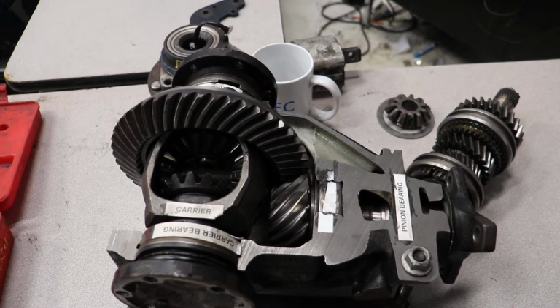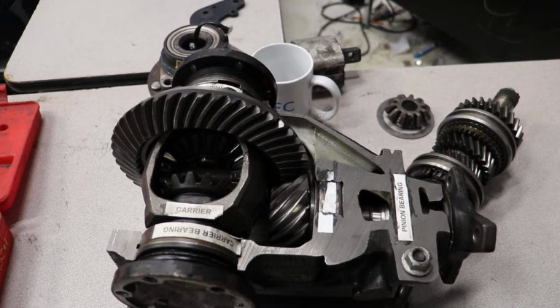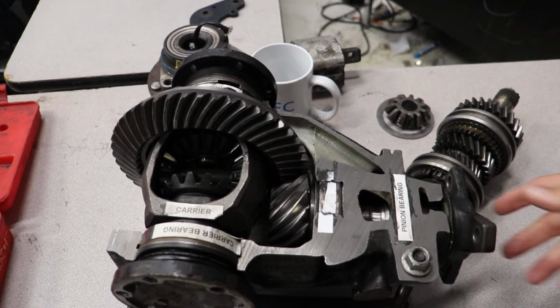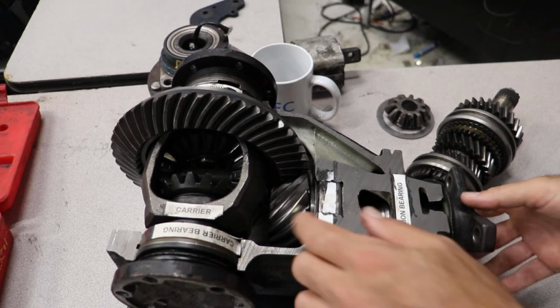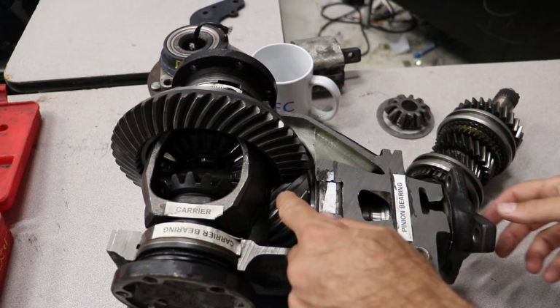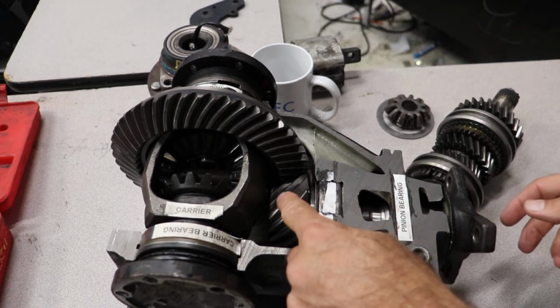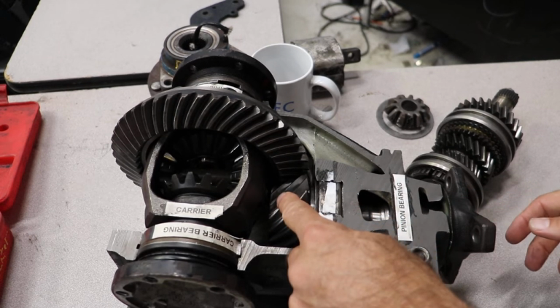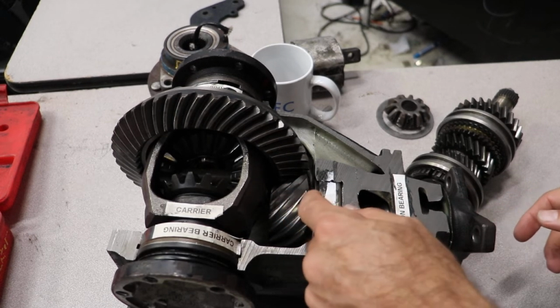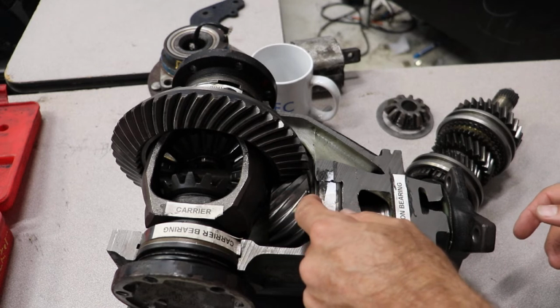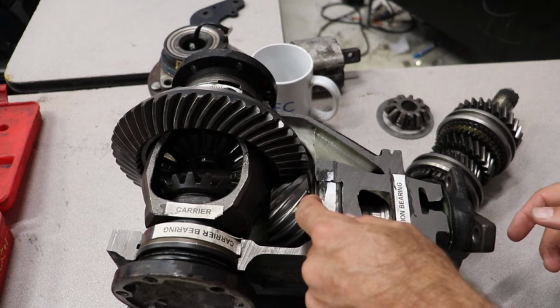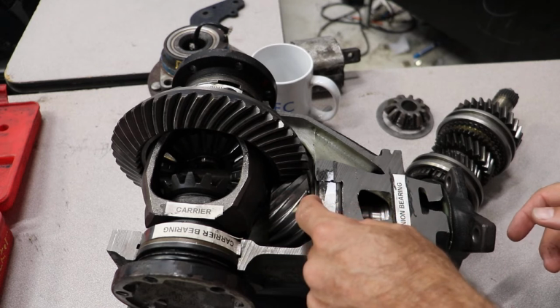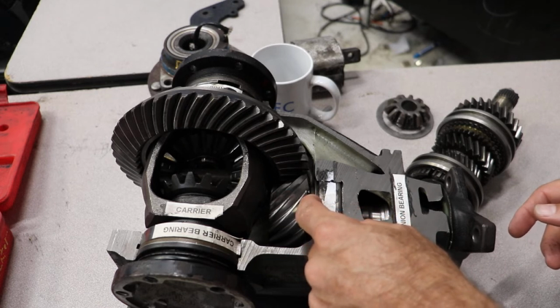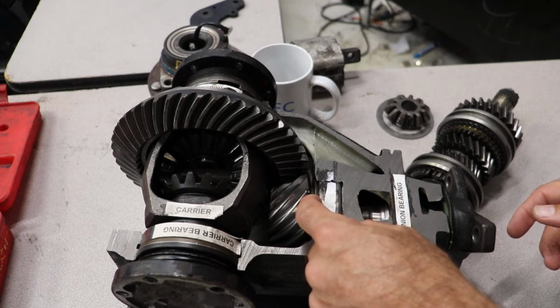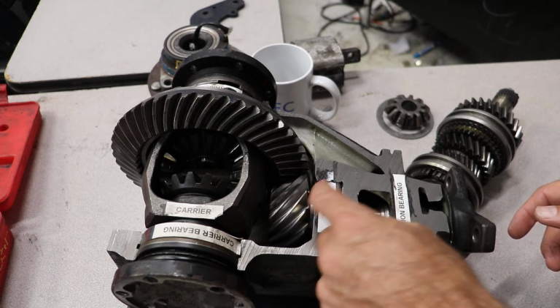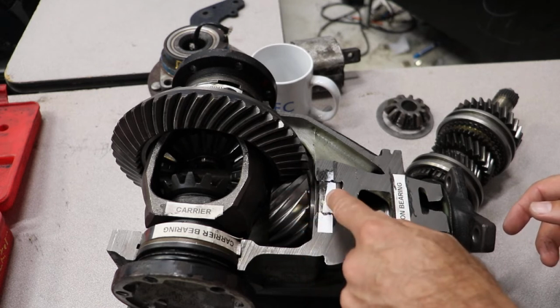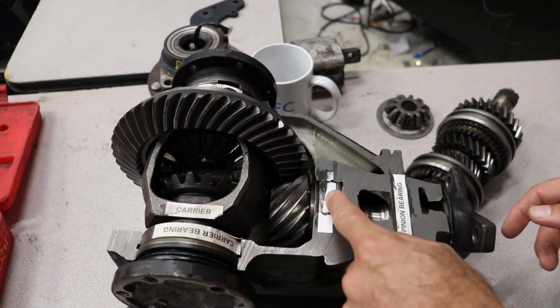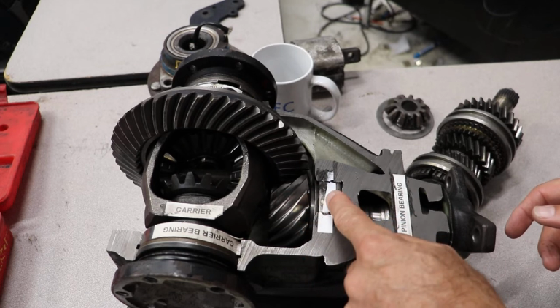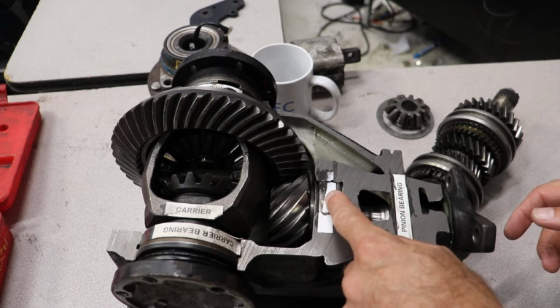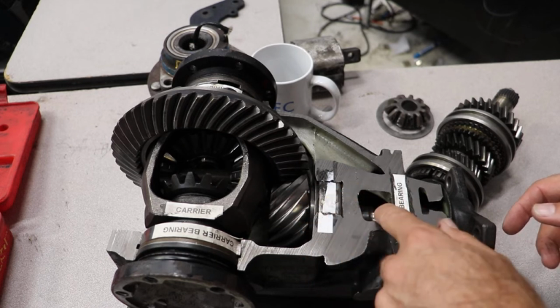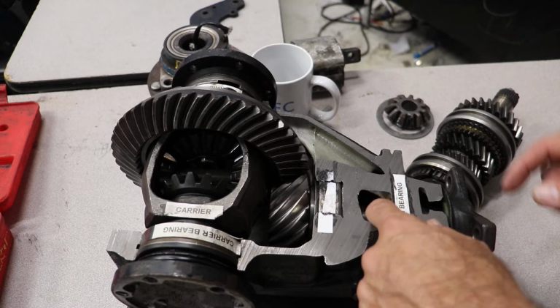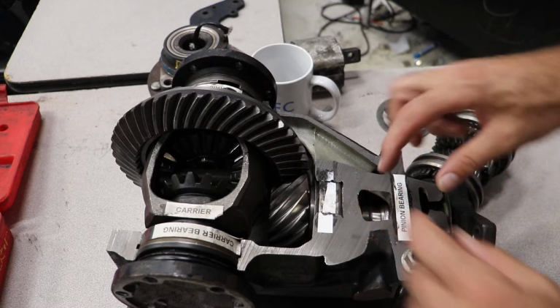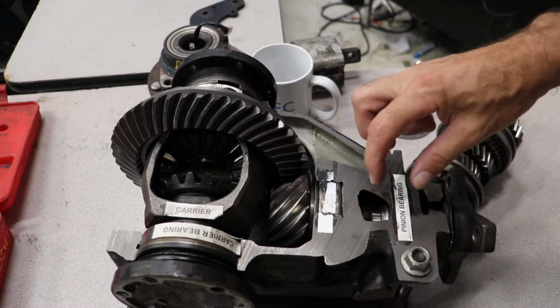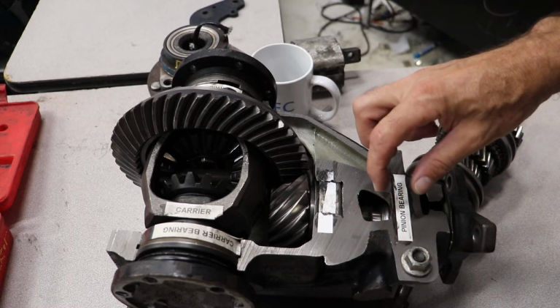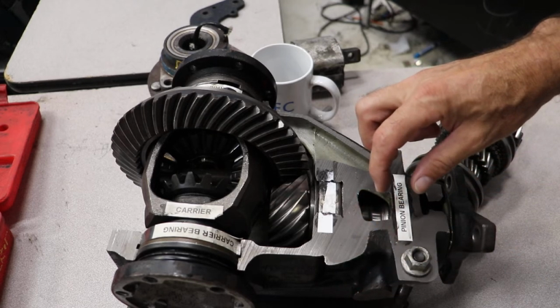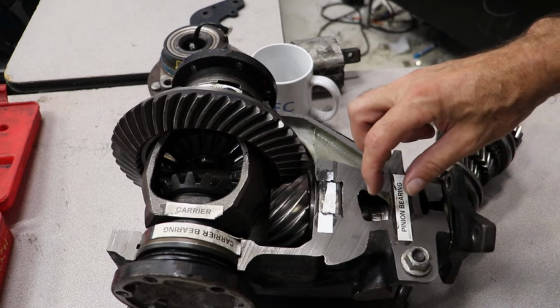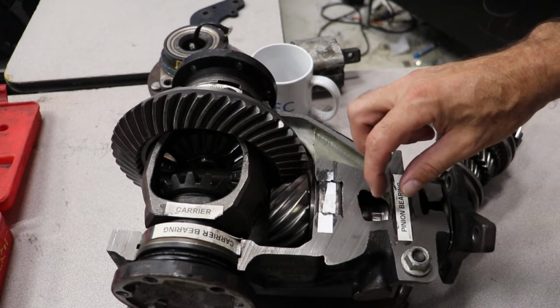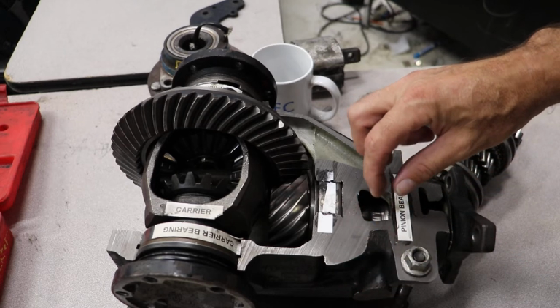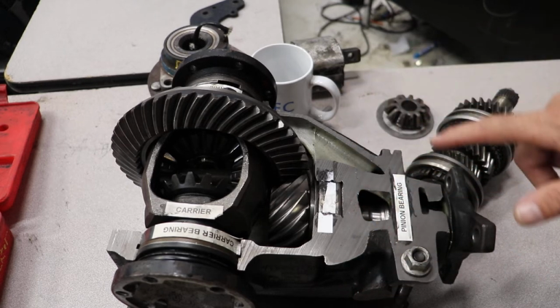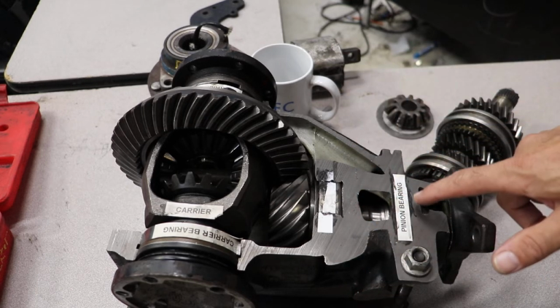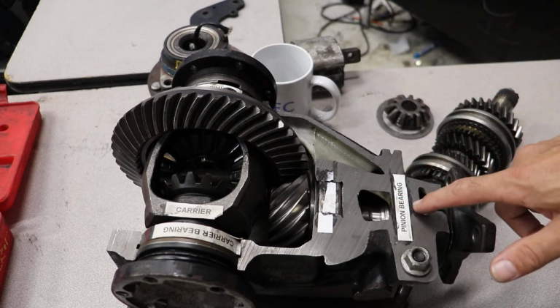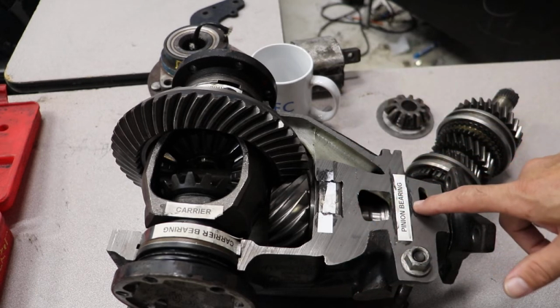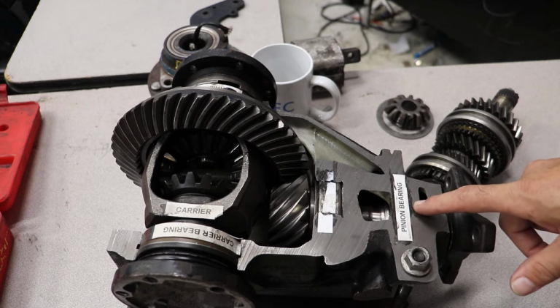On a differential, you have your pinion, your pinion inner bearing, your pinion inner race, then you have a crush sleeve in here which is called the collapsible spacer. Then you have your other pinion bearing.